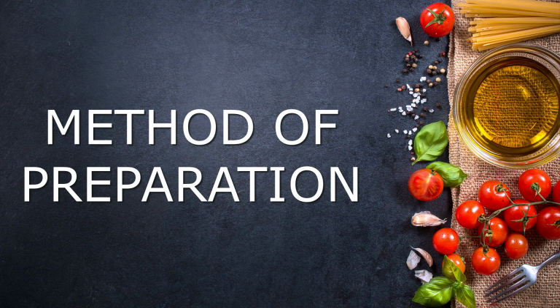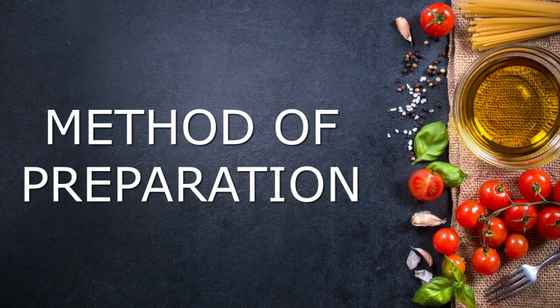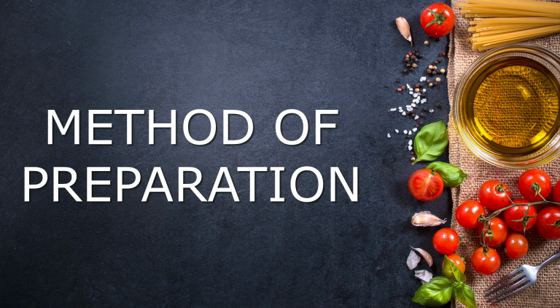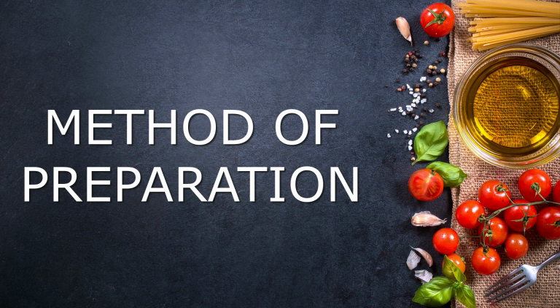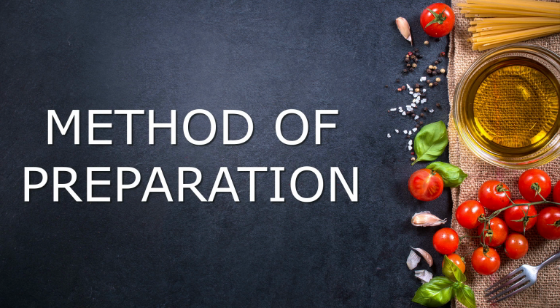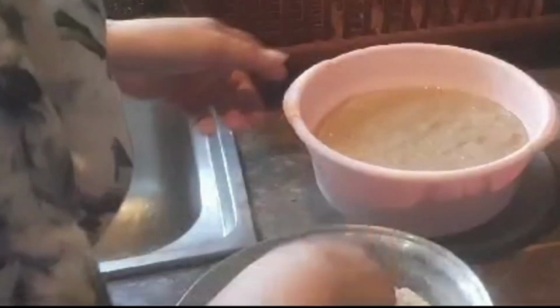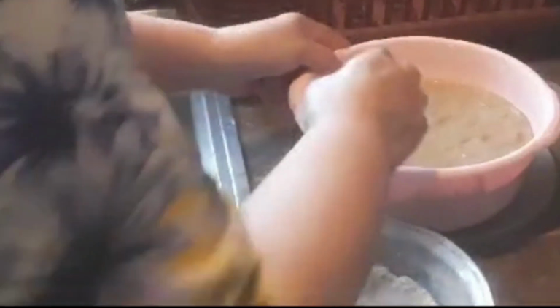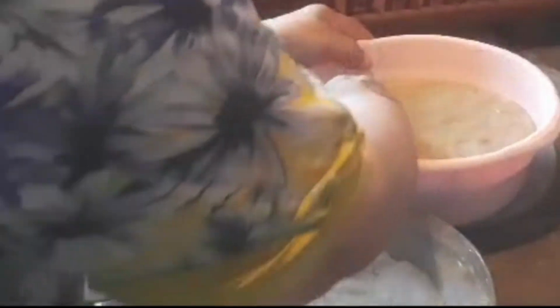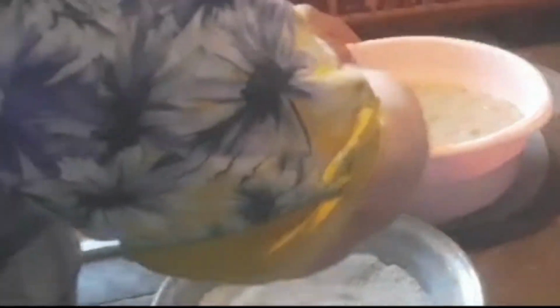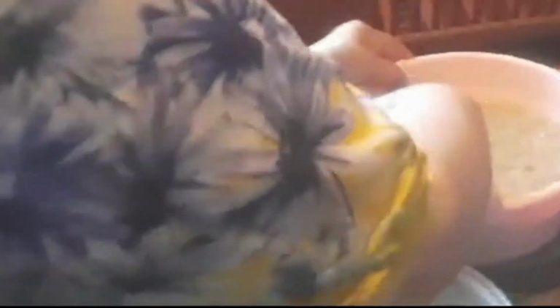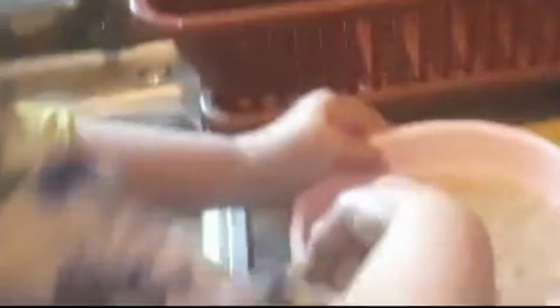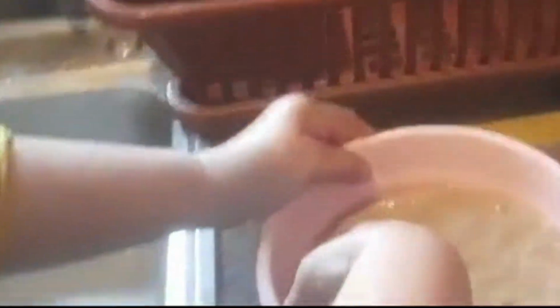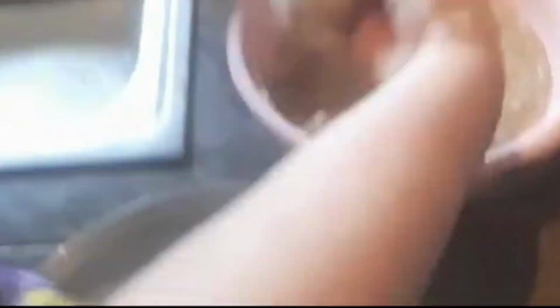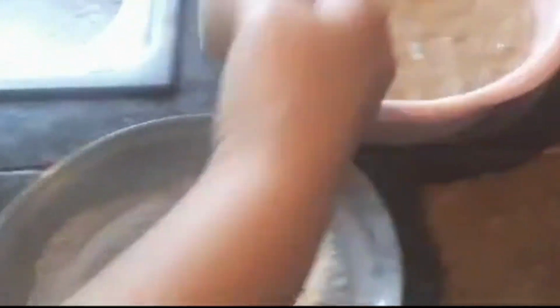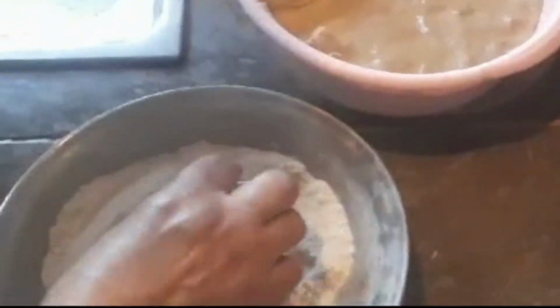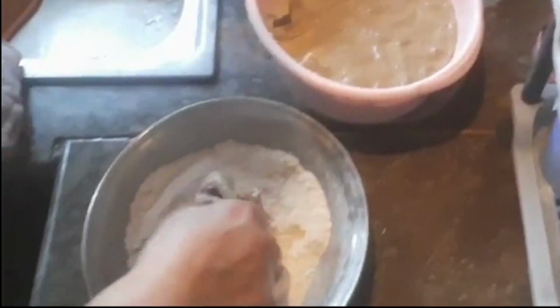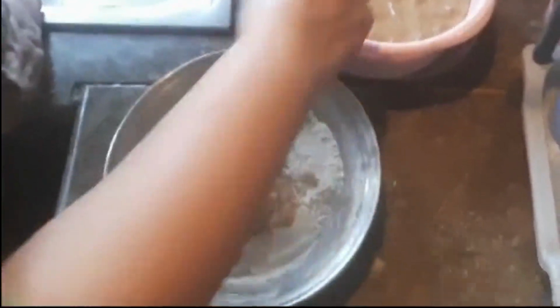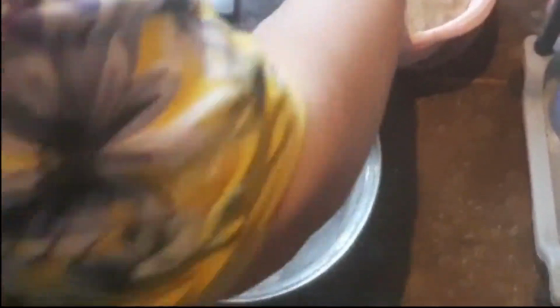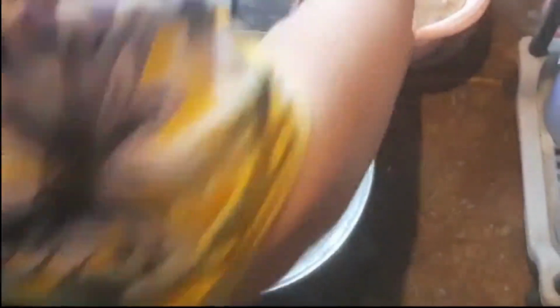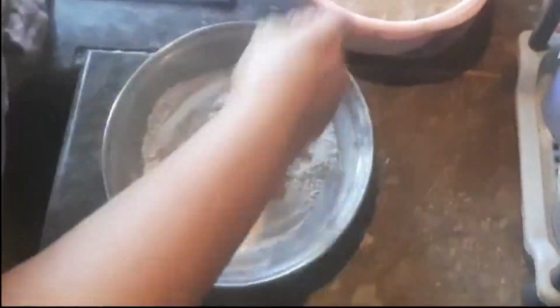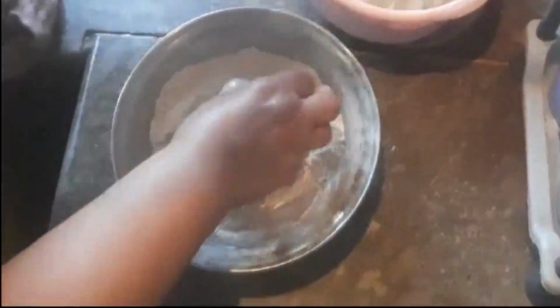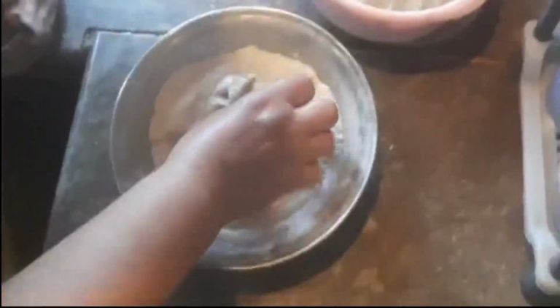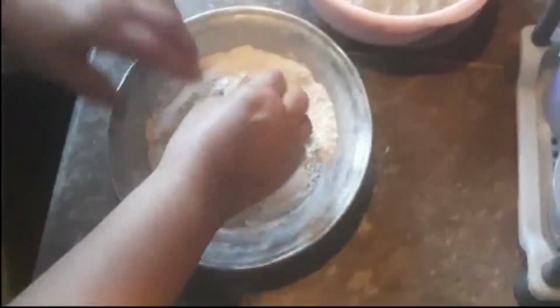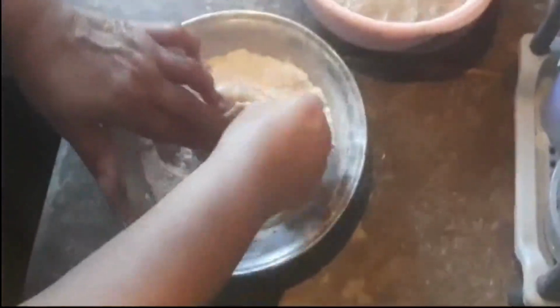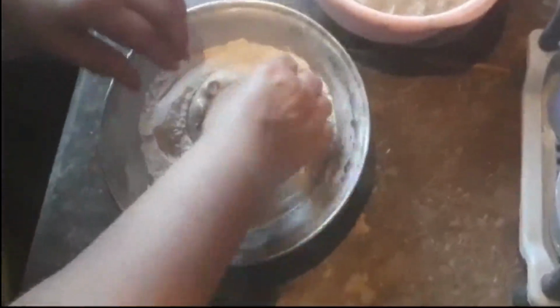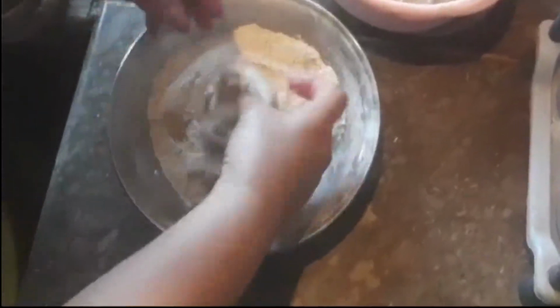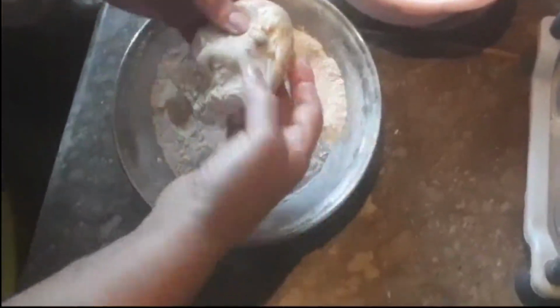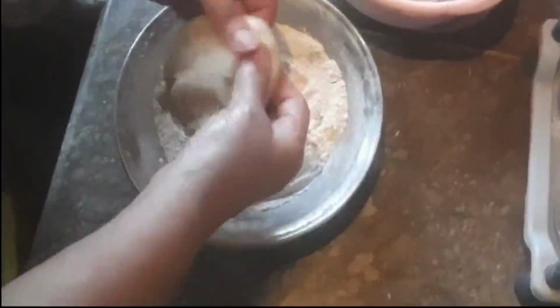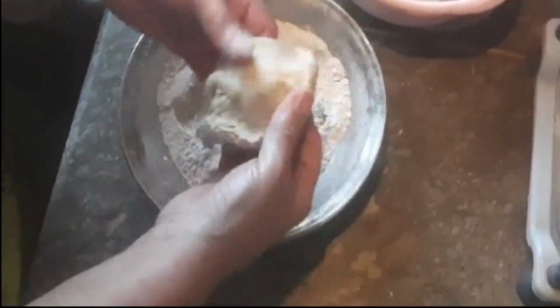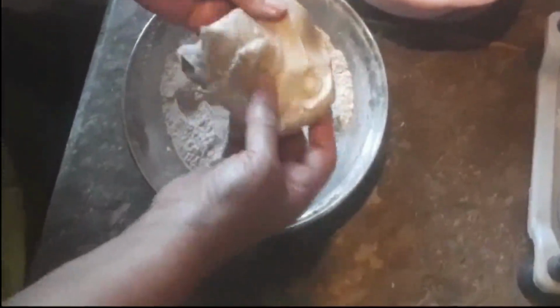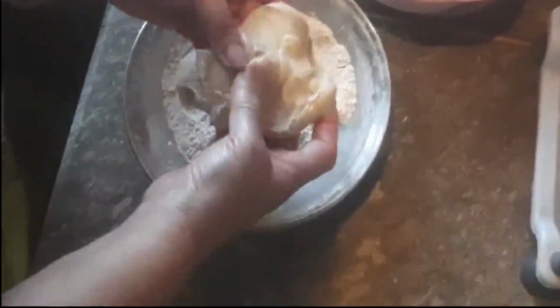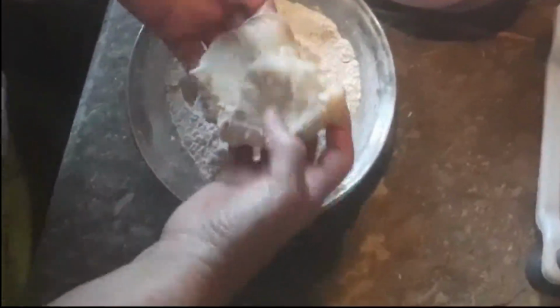Method of preparation. Separate some prepared wheat flour according to your requirement. Complete method for how to prepare wheat flour for making paratha and roti is given inside the description.